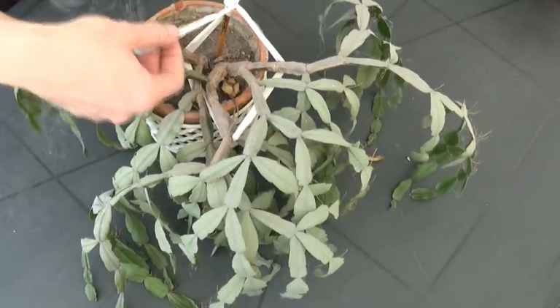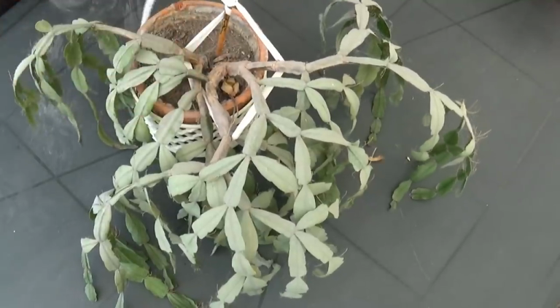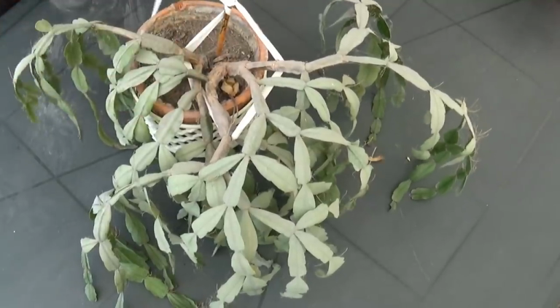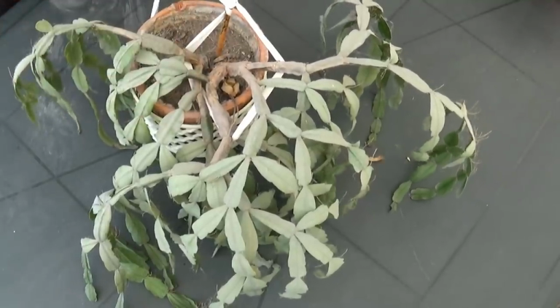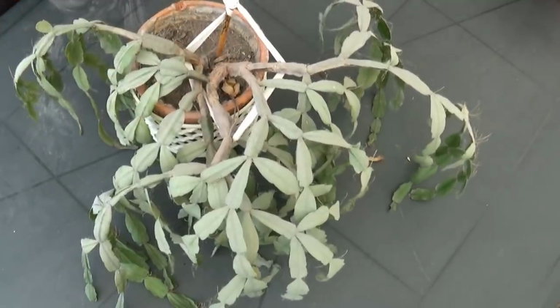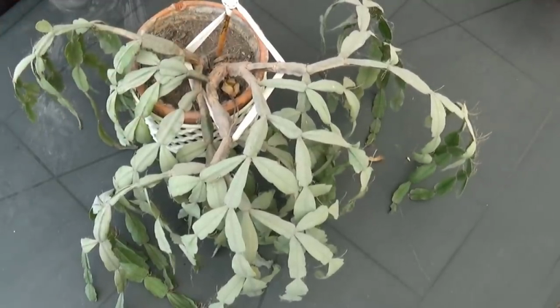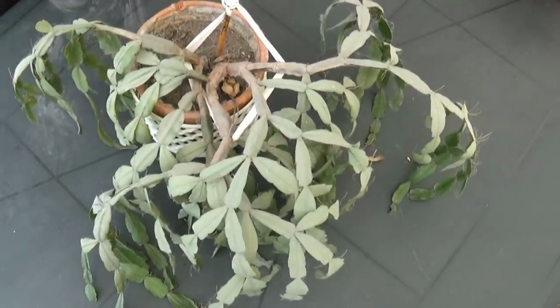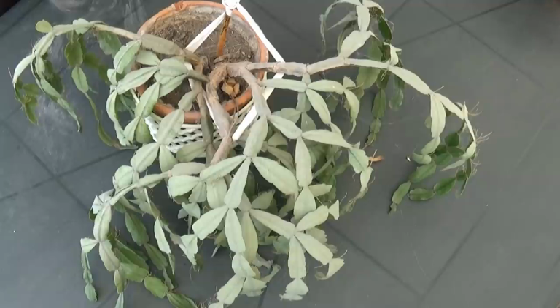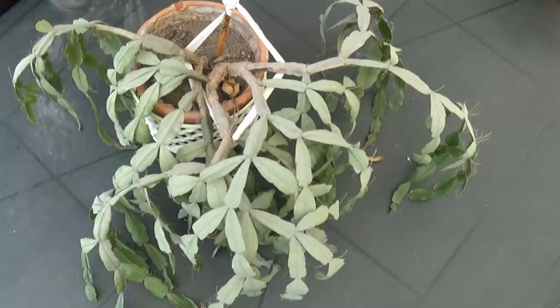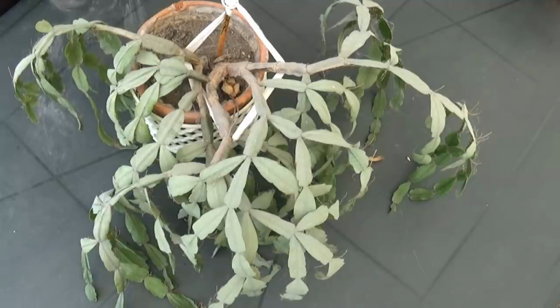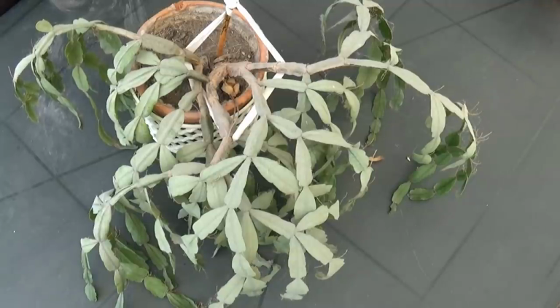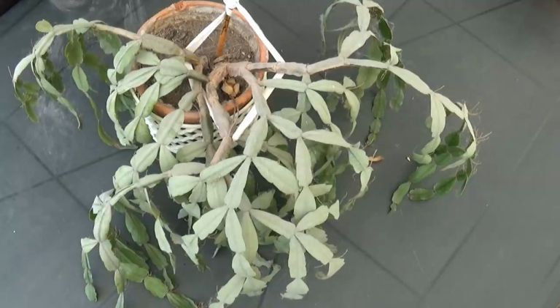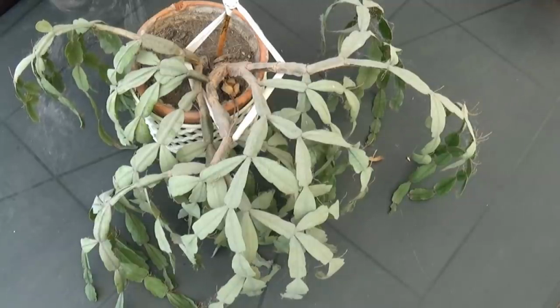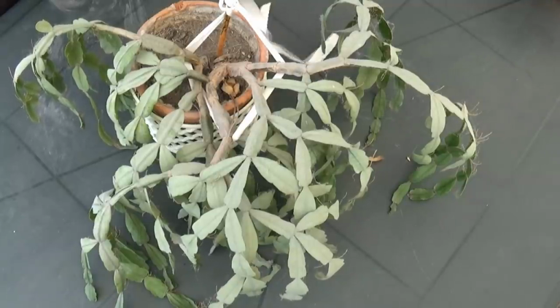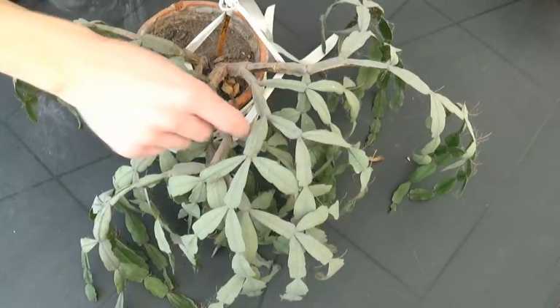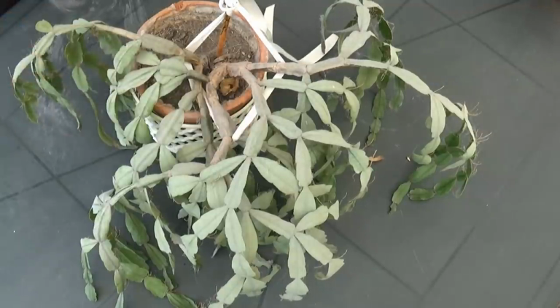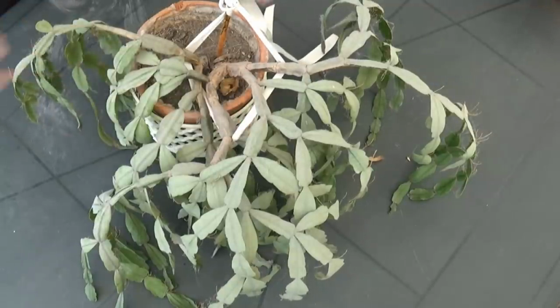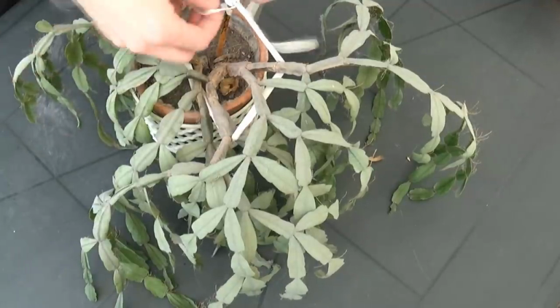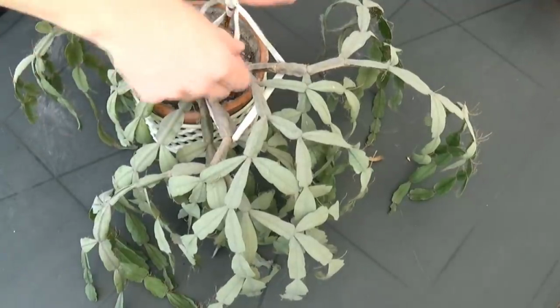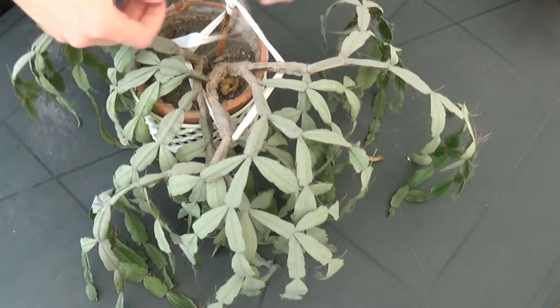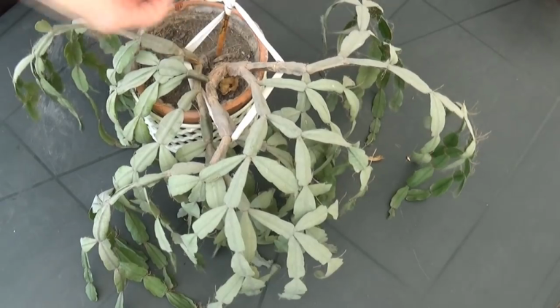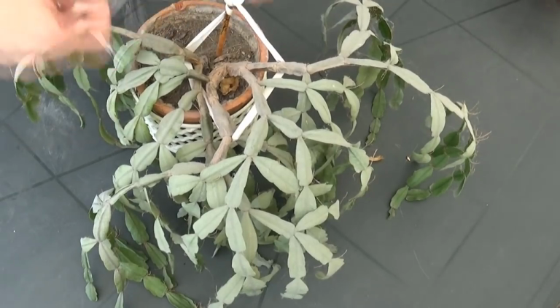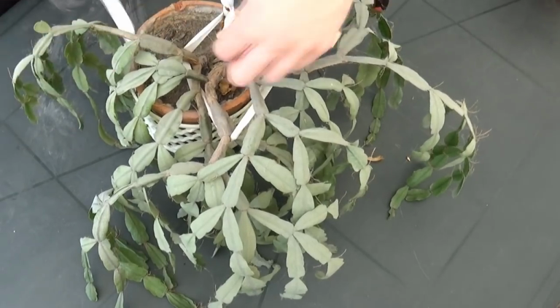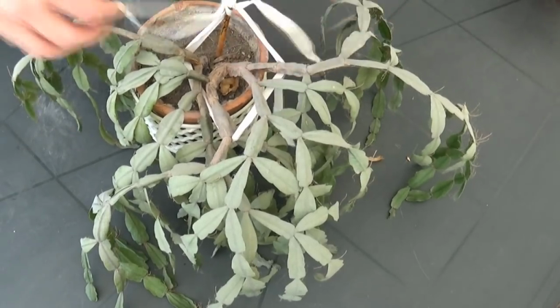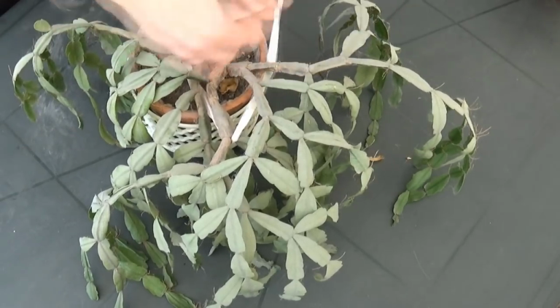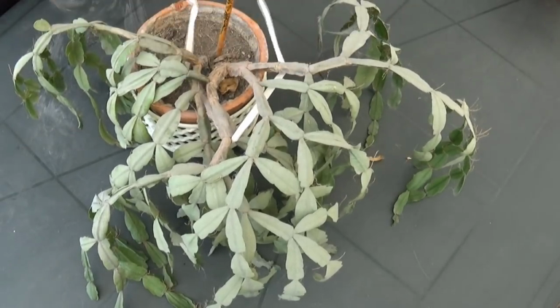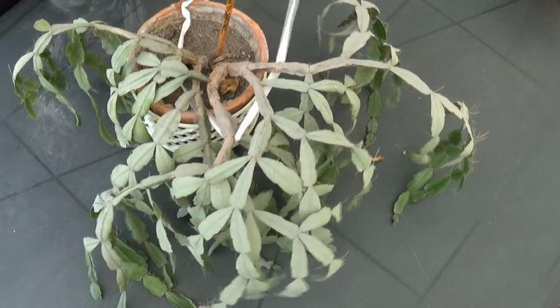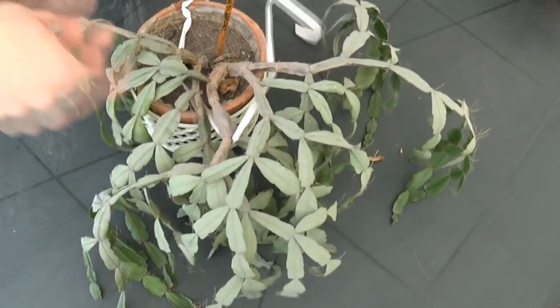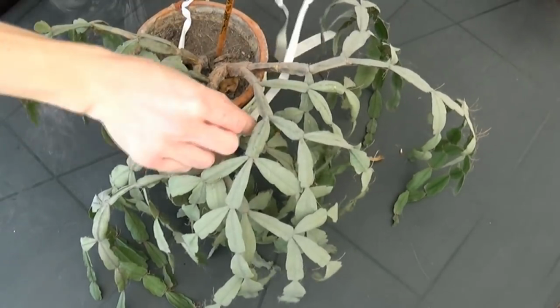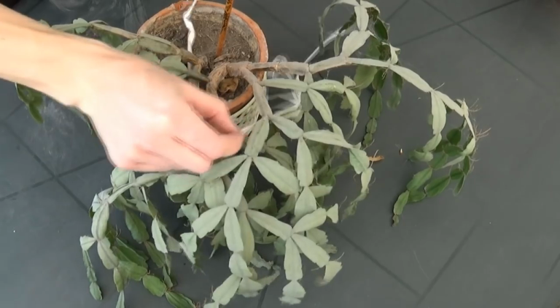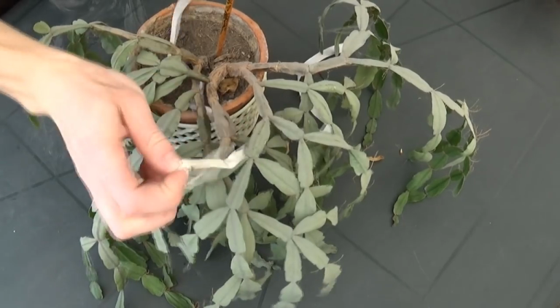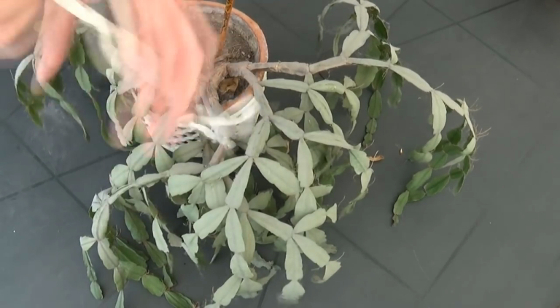I'm gonna repot it into more suitable soil and also I'm gonna try to save it. First I'm gonna remove this stake with this thingy. The weather is pretty windy so I hope you can hear me.